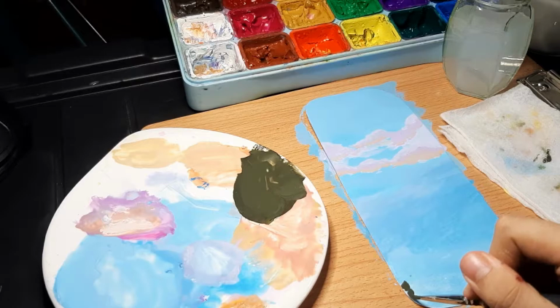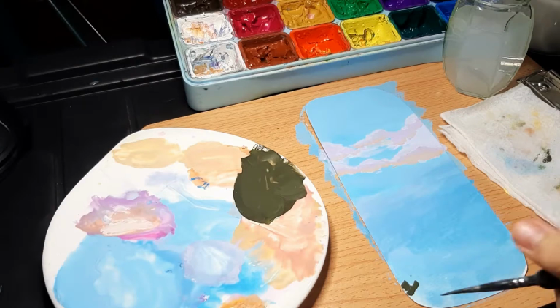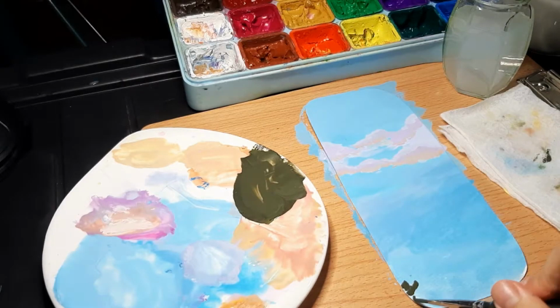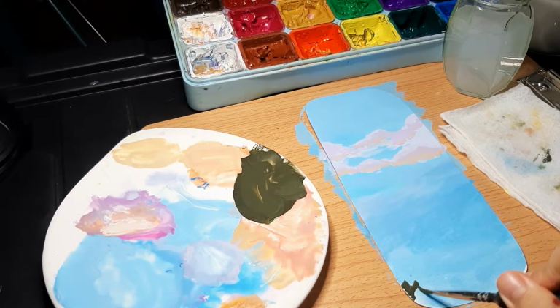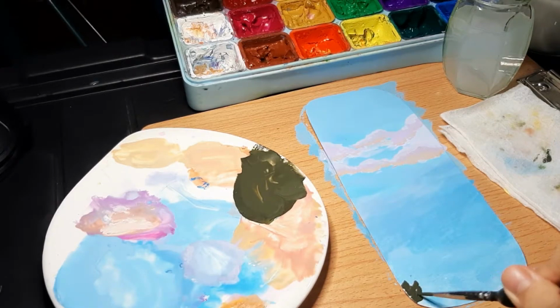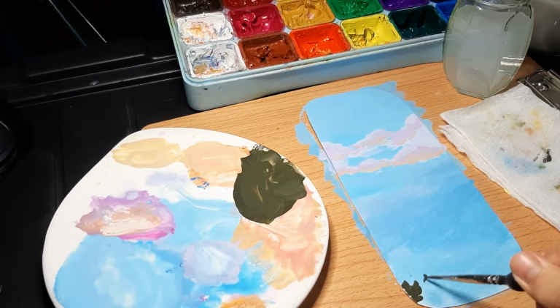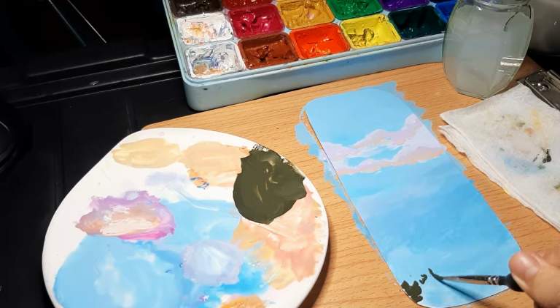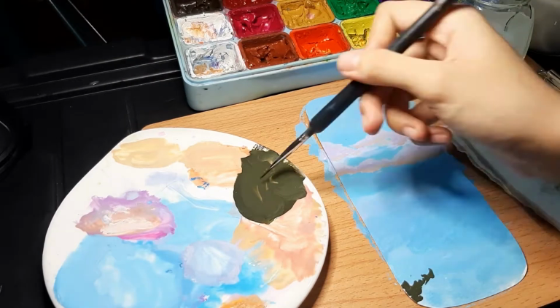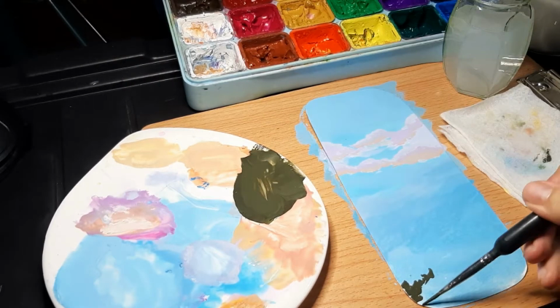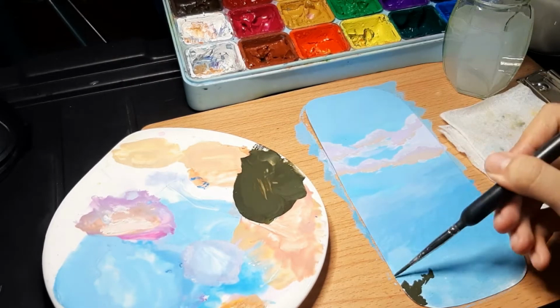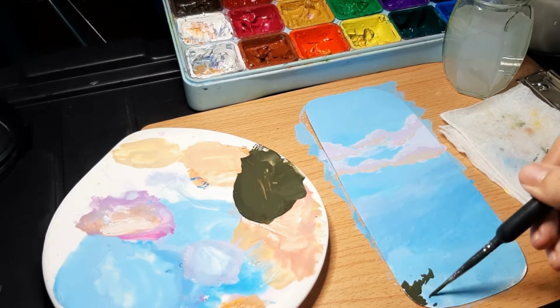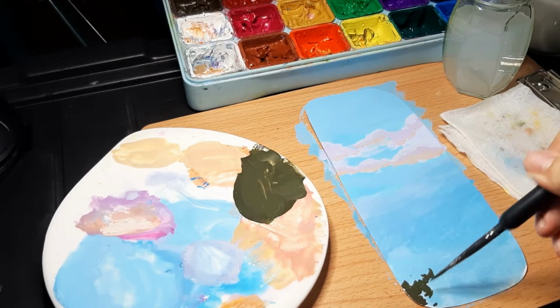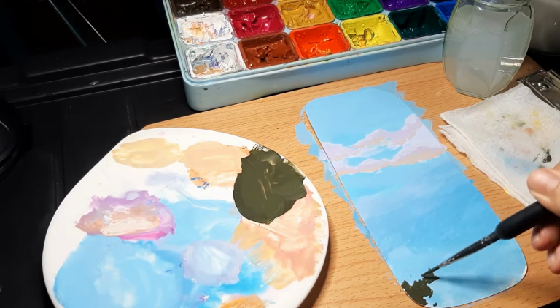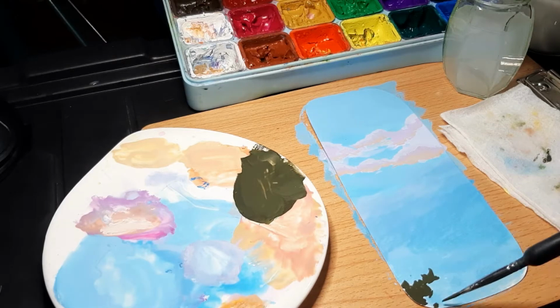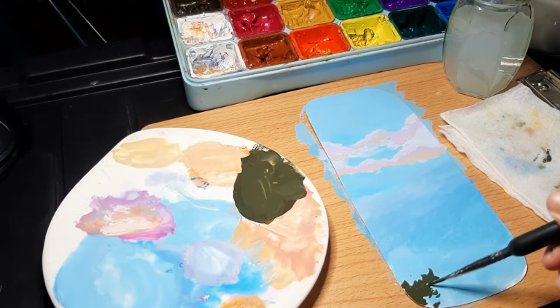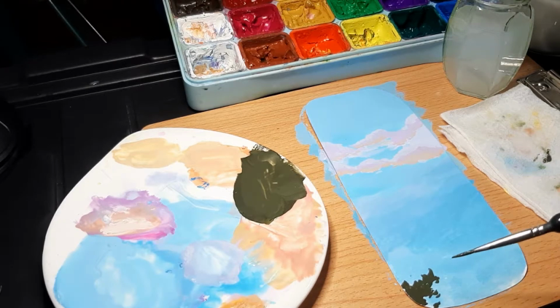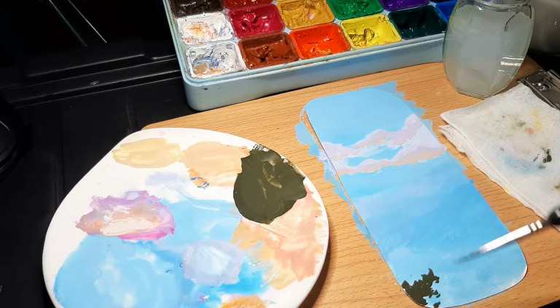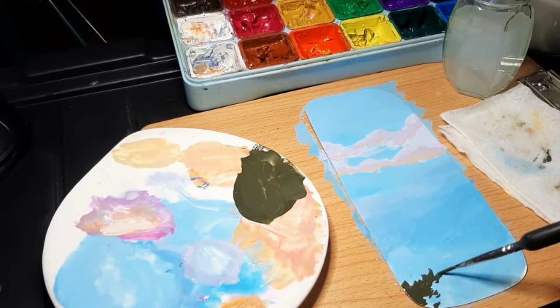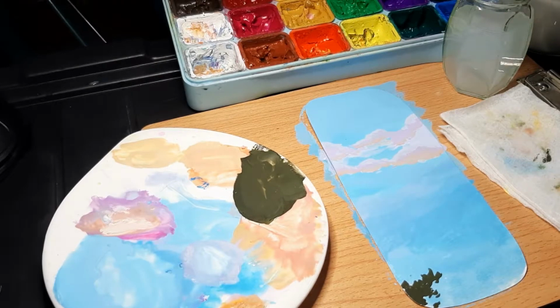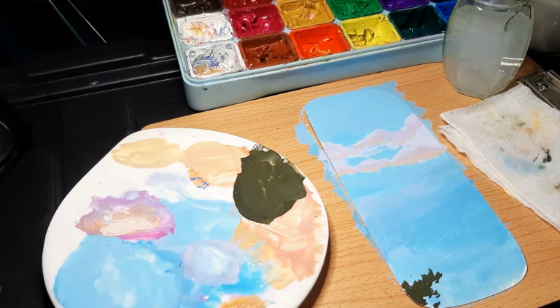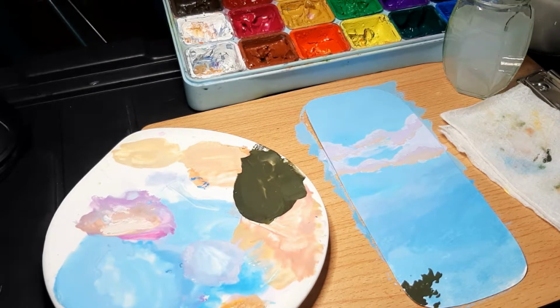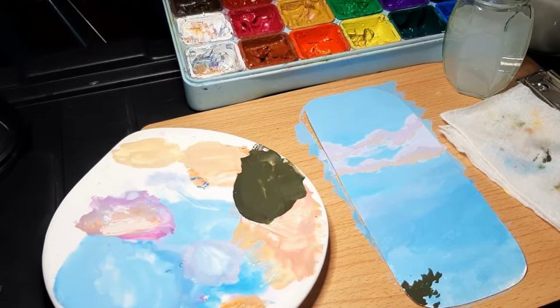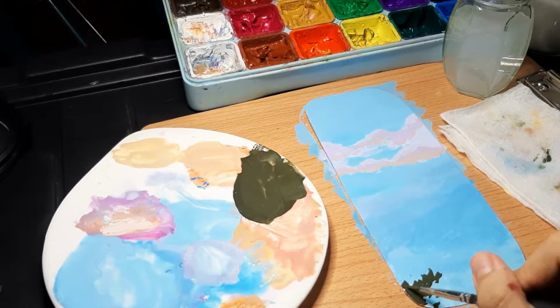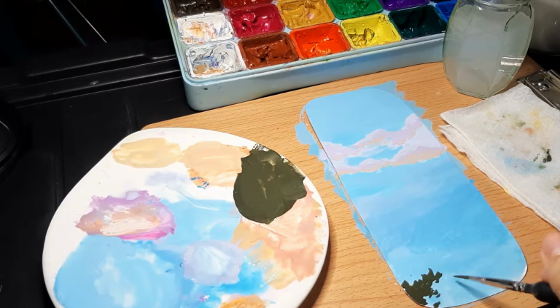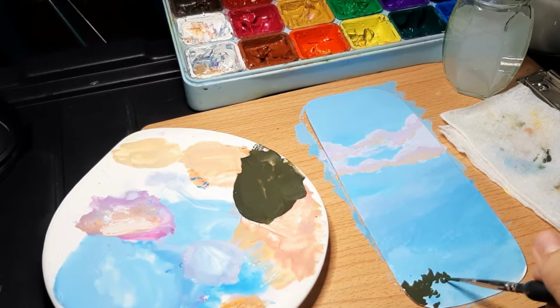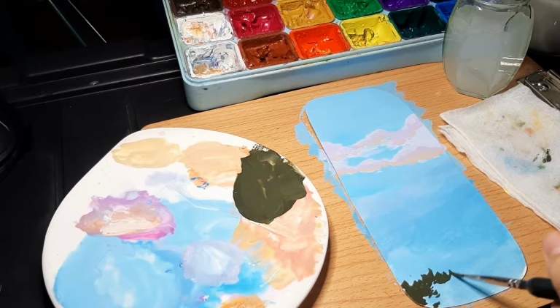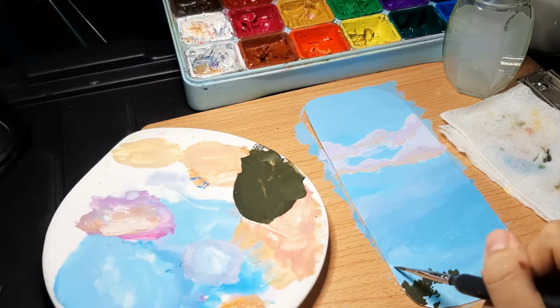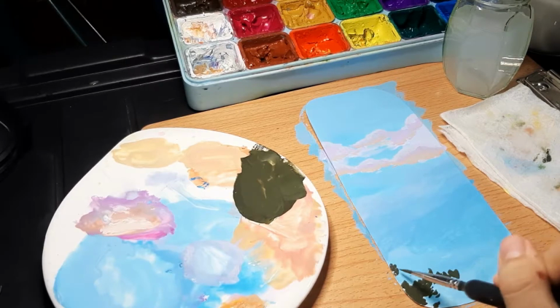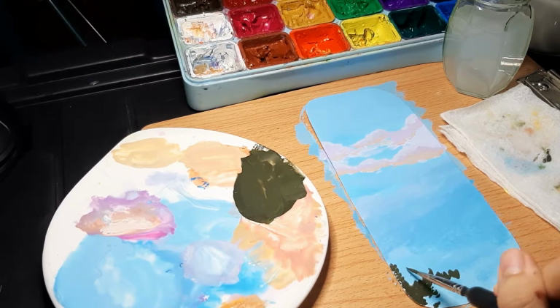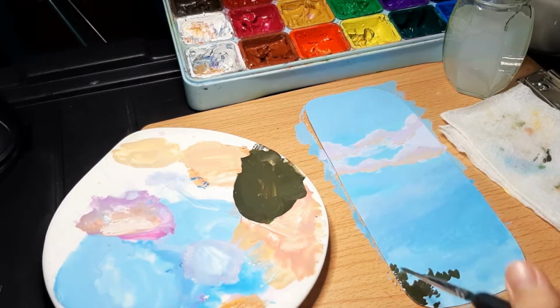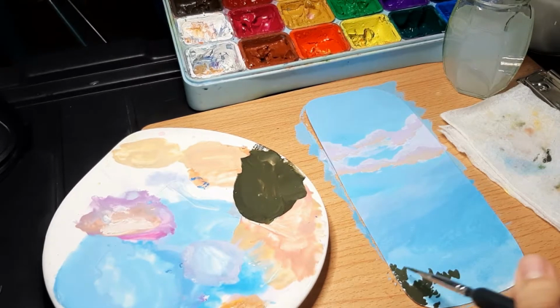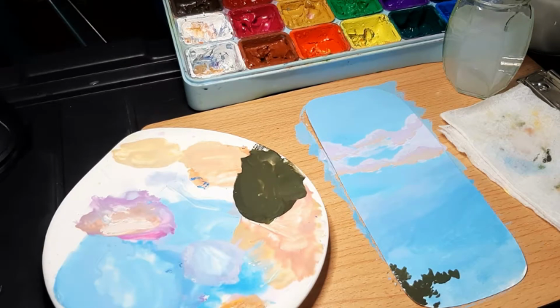Now I'm painting on the leaves. I want my leaves to have quite a few different colors so it doesn't look so flat and so that it has a bit more depth to it.